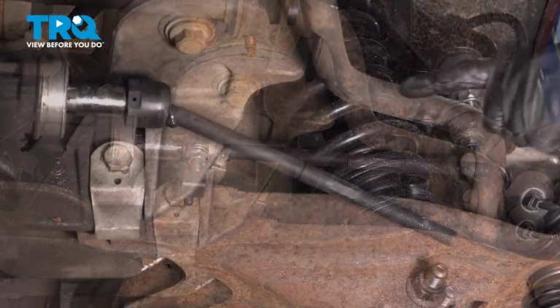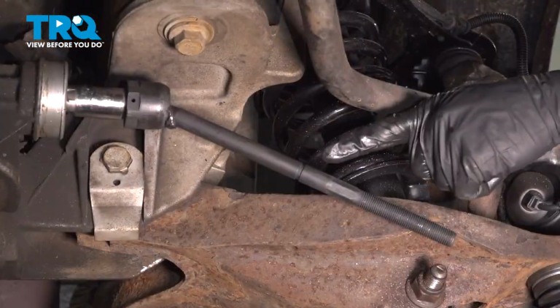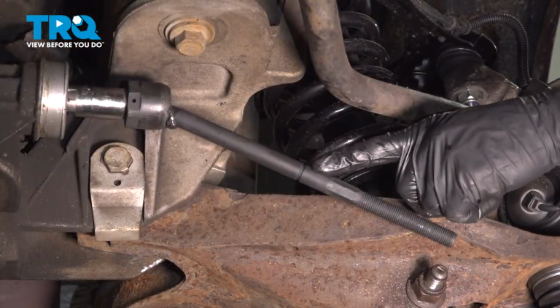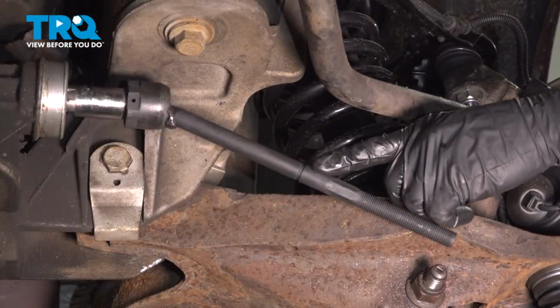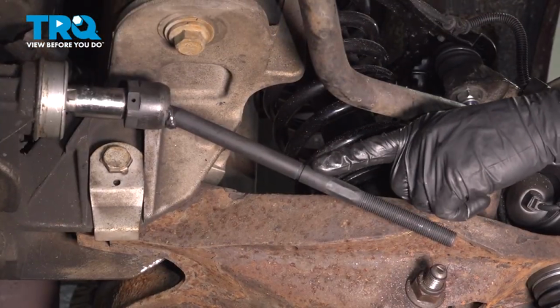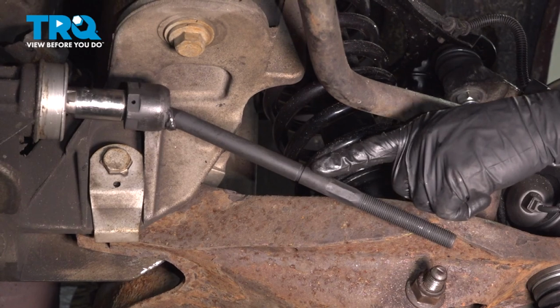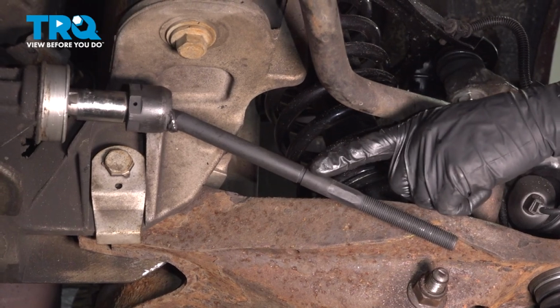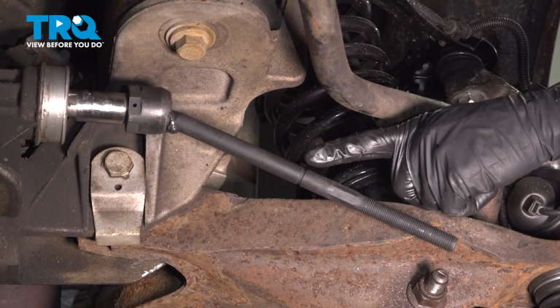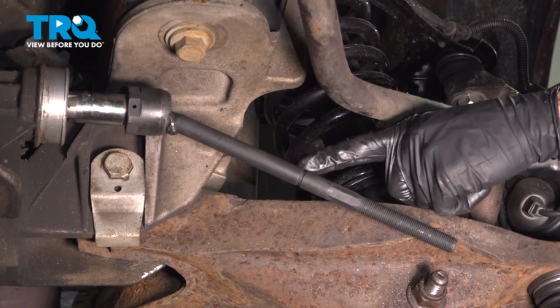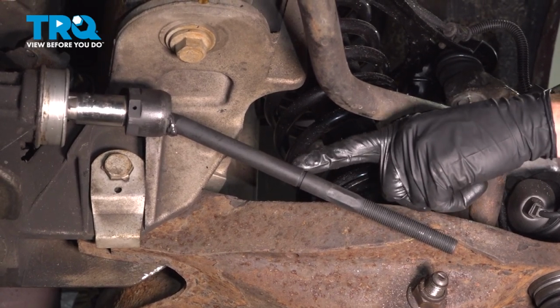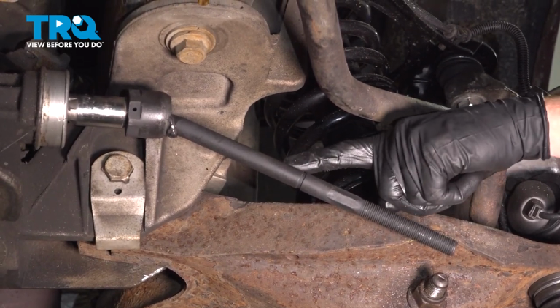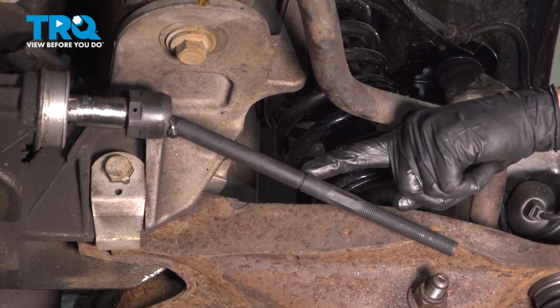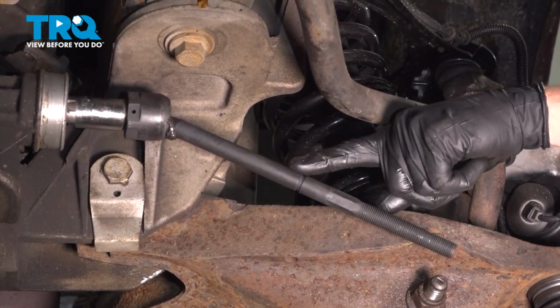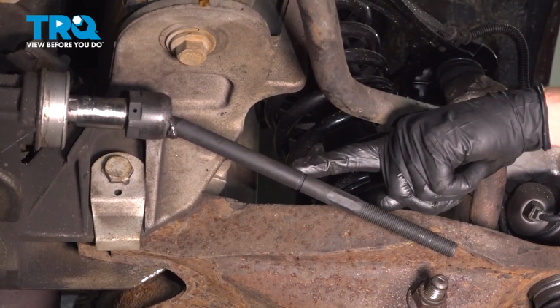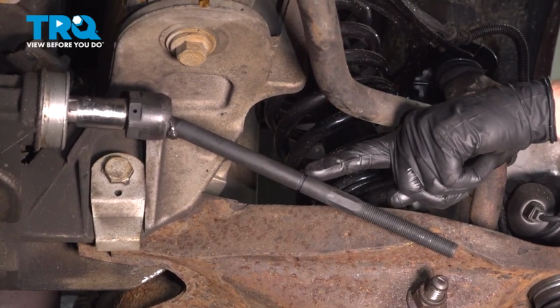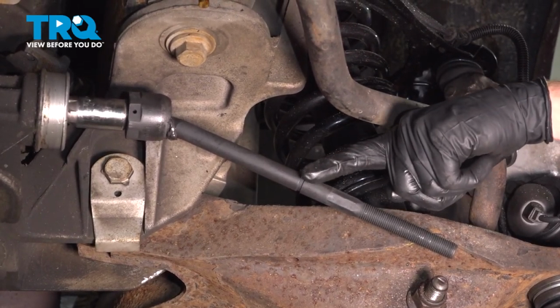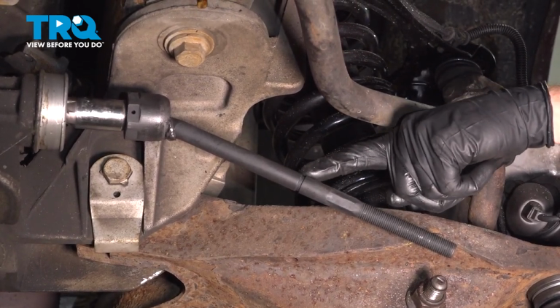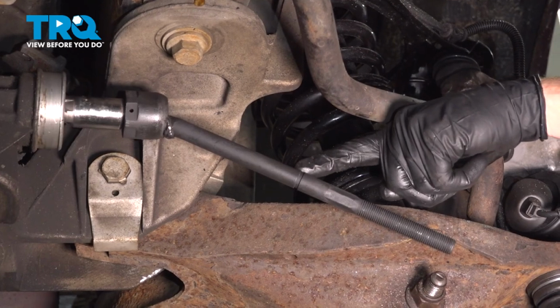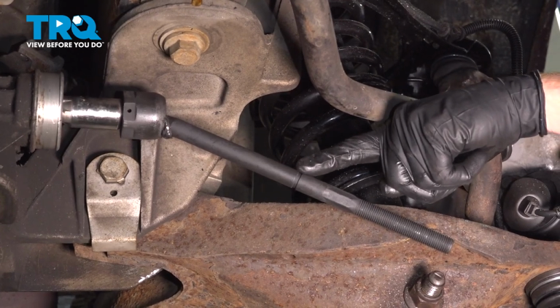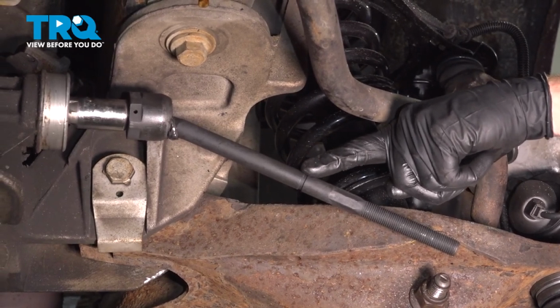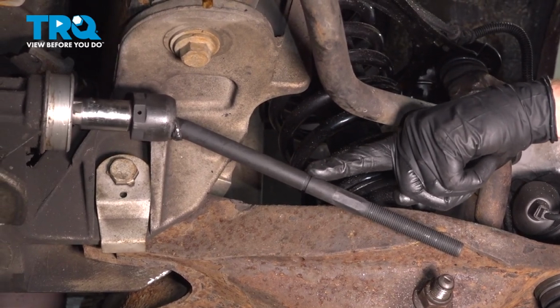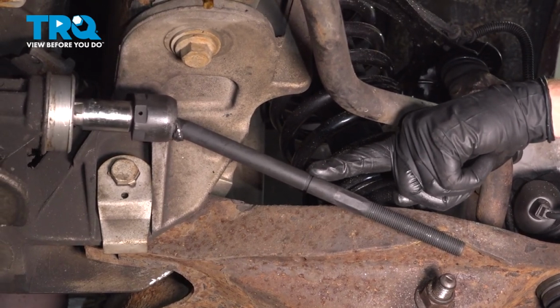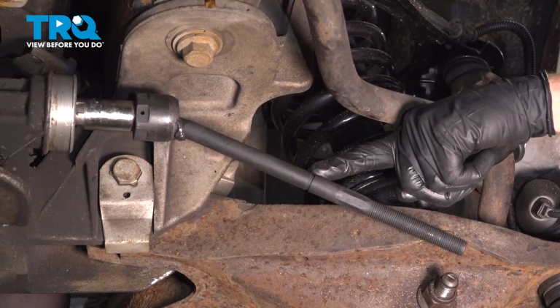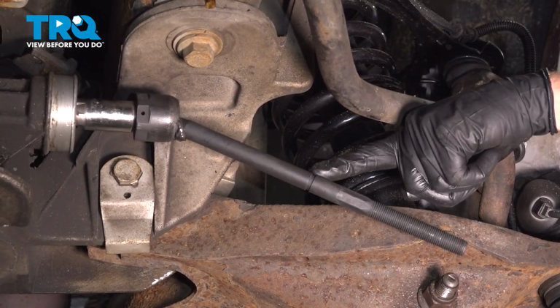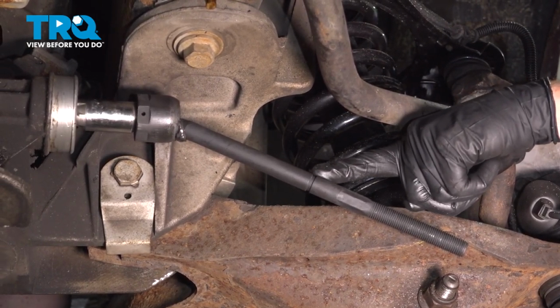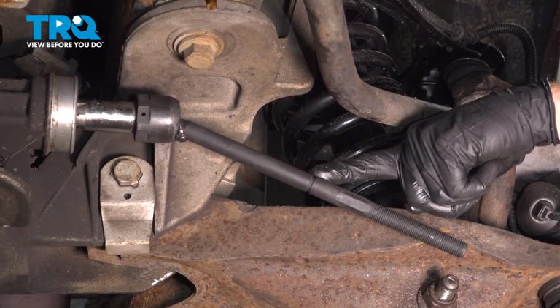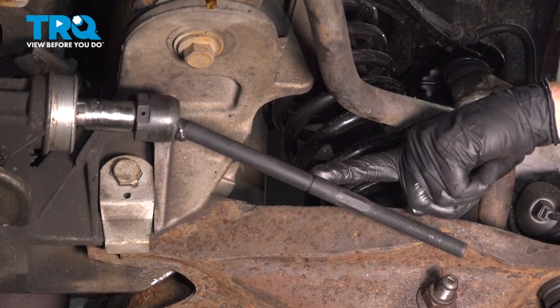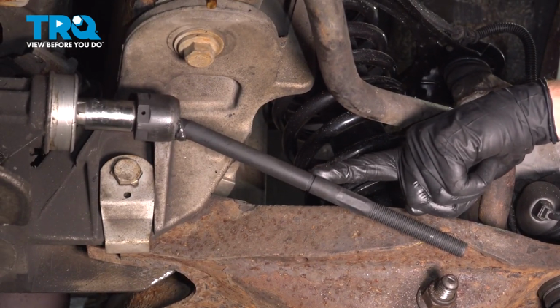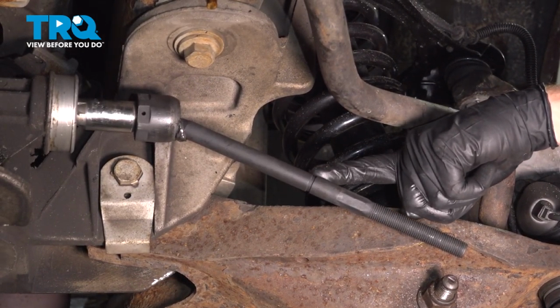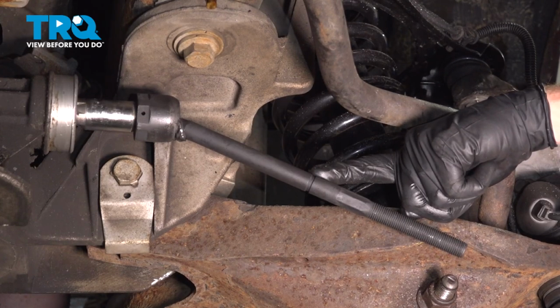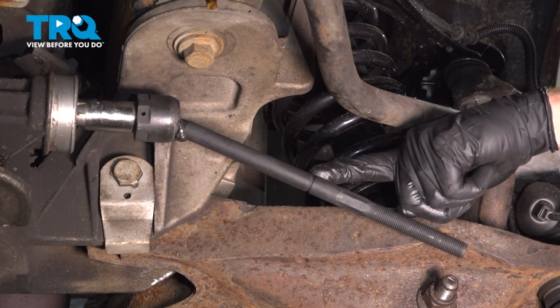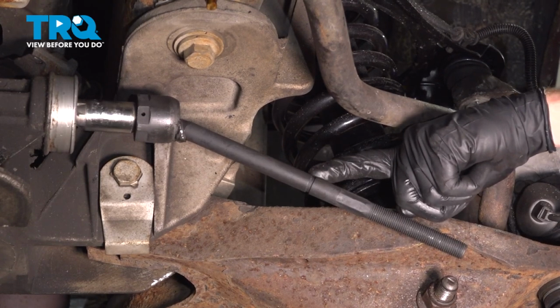Now that we have the inner tie rod end tightened to the power steering rack, continue on with what's left of the grease inside your packet. Looking at the inner tie rod end, you can see that it has this groove. That's where the end of the bellows boot needs to sit and where the clamp will be.